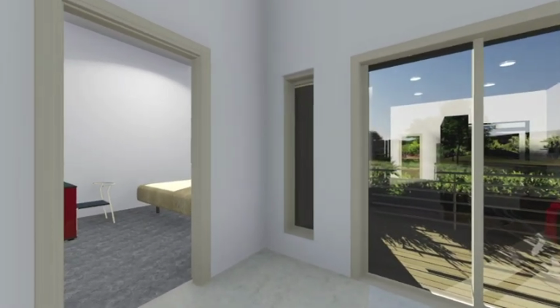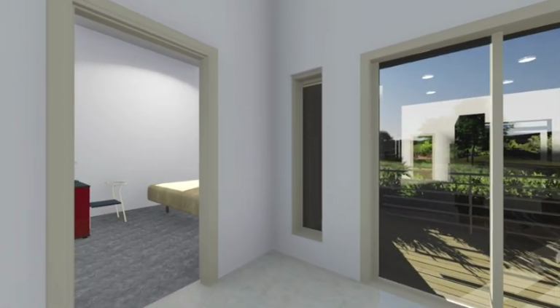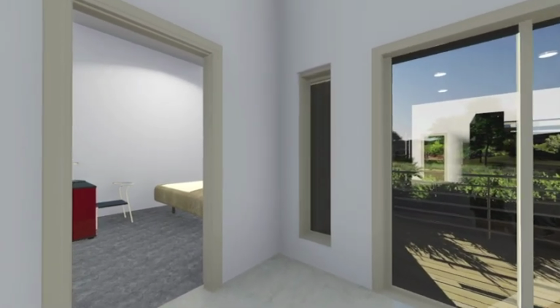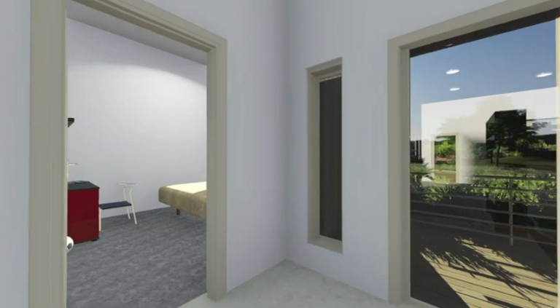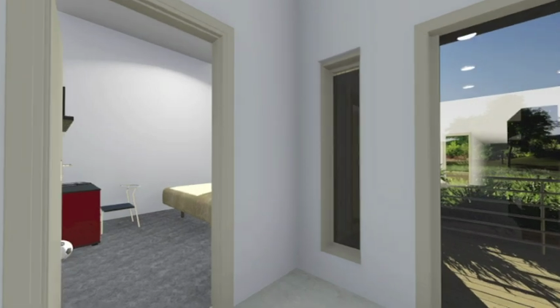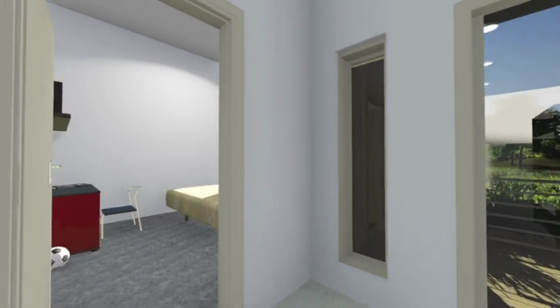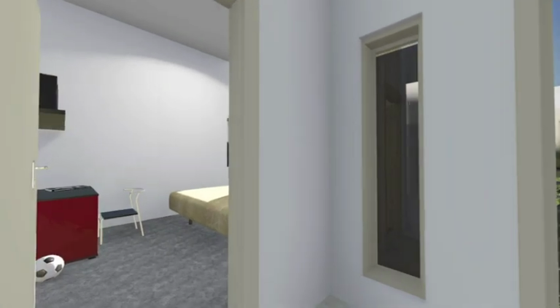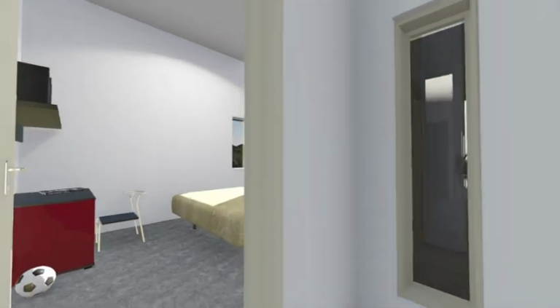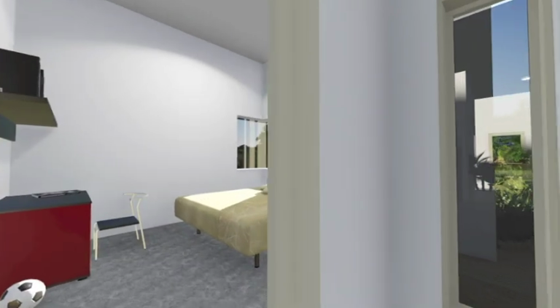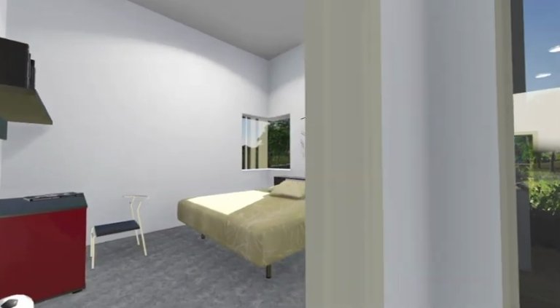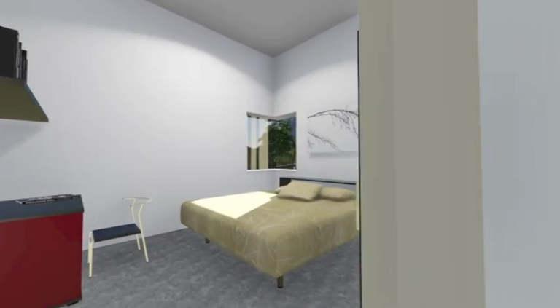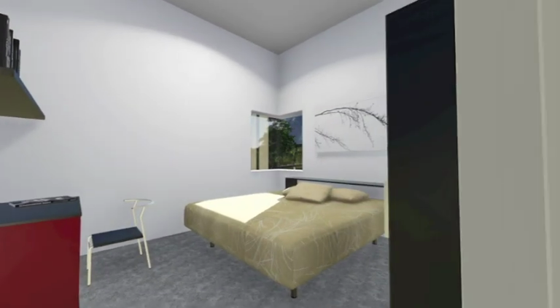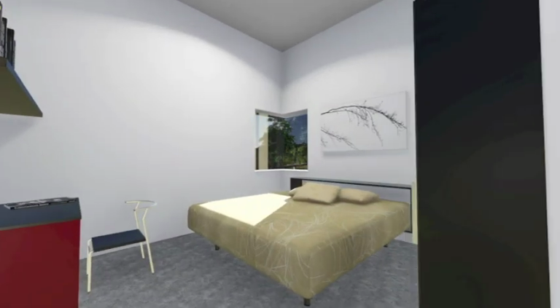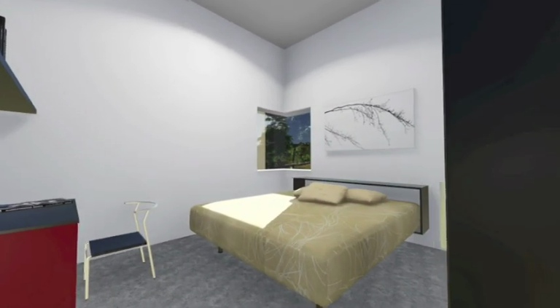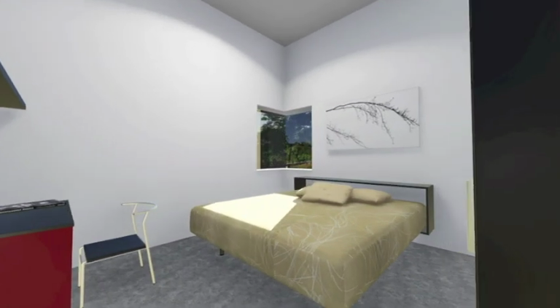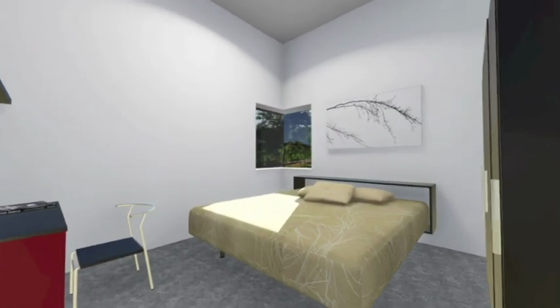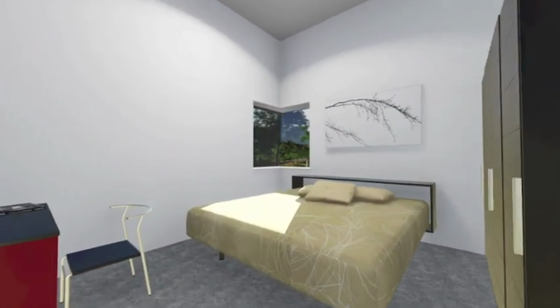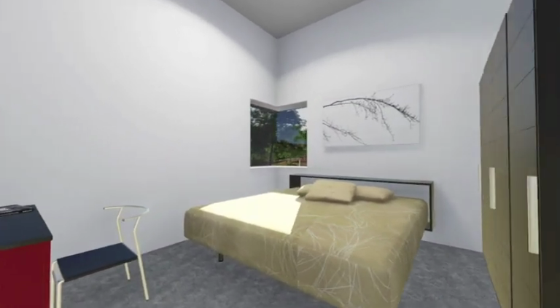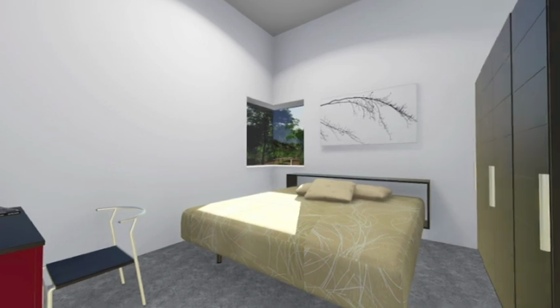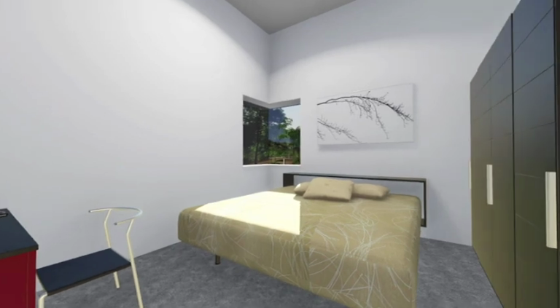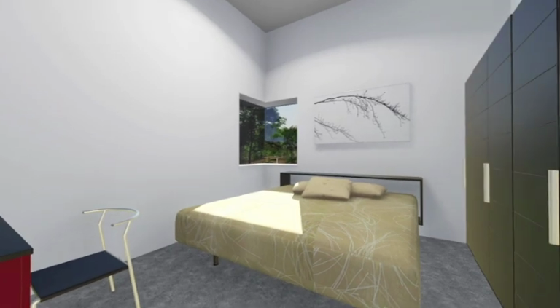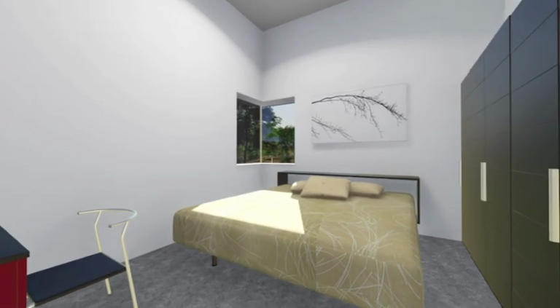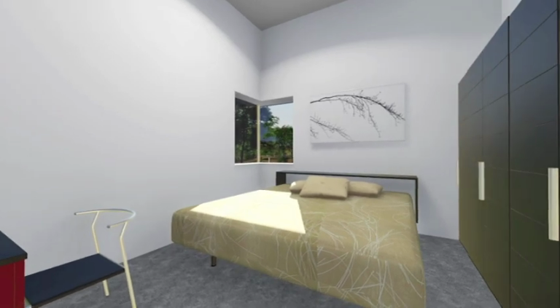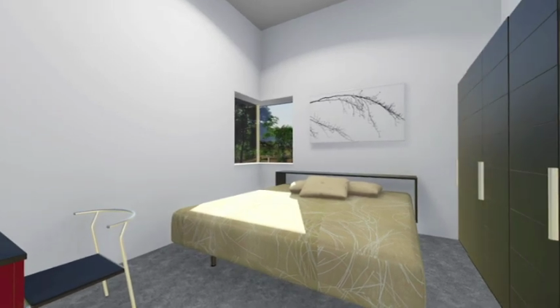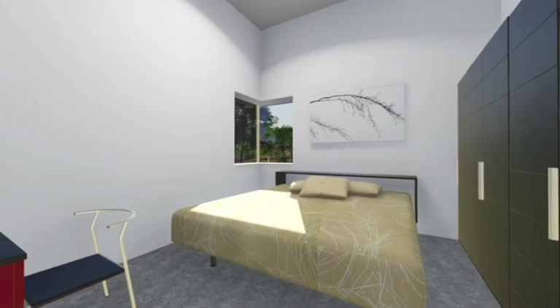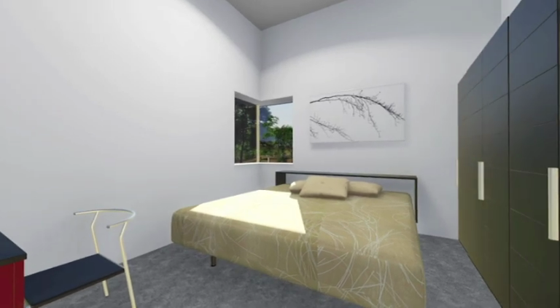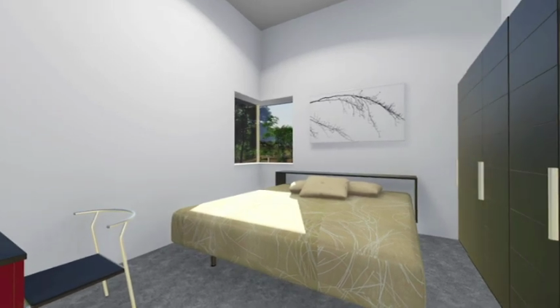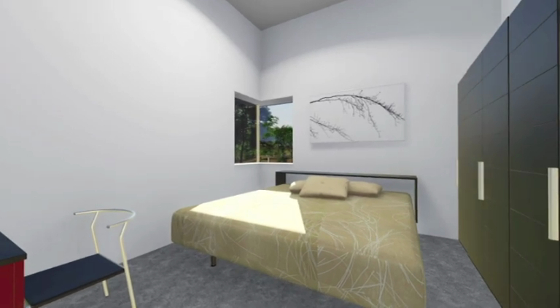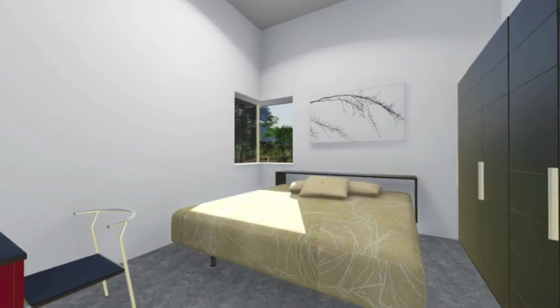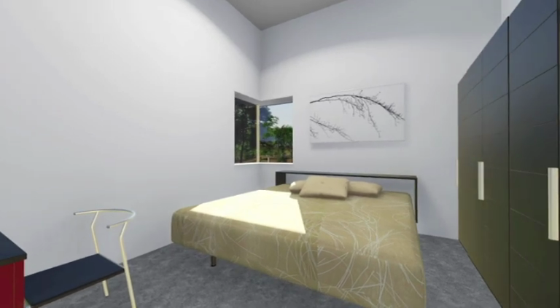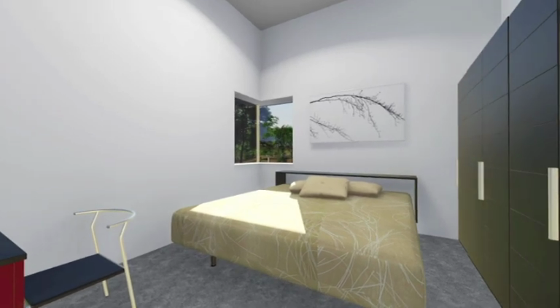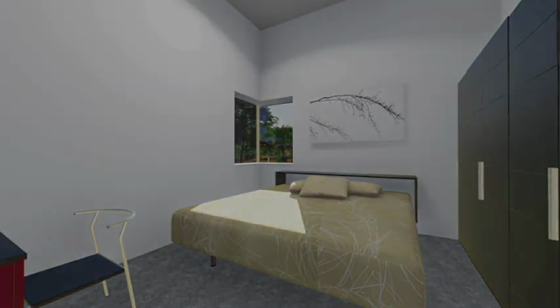The recessed window makes clever use of the 14-inch thick straw bale walls to provide shading, and is just one example of the smart design choices our team pursued to drive the cost of our house down without sacrificing quality of life.